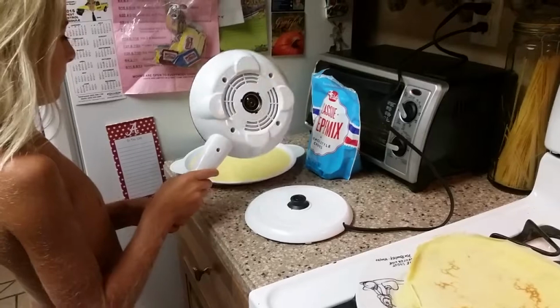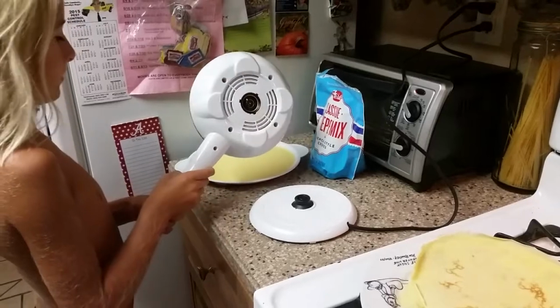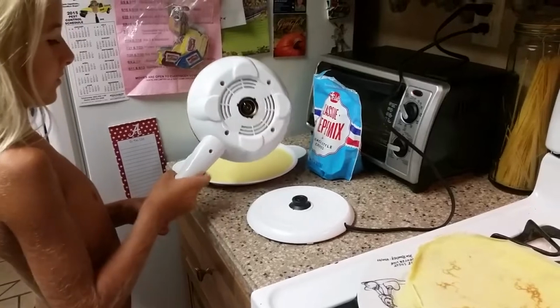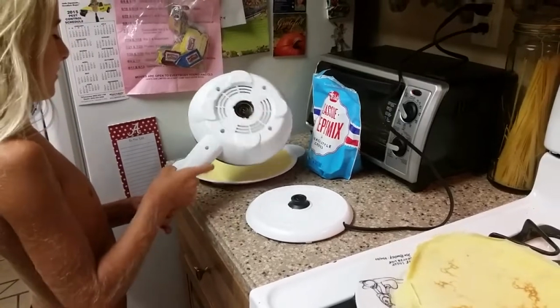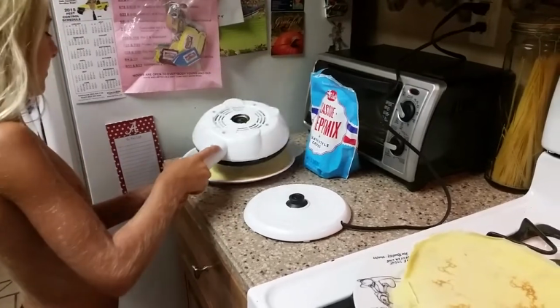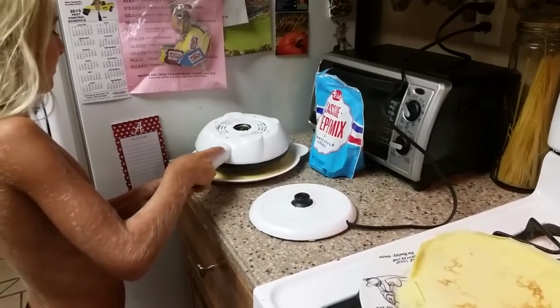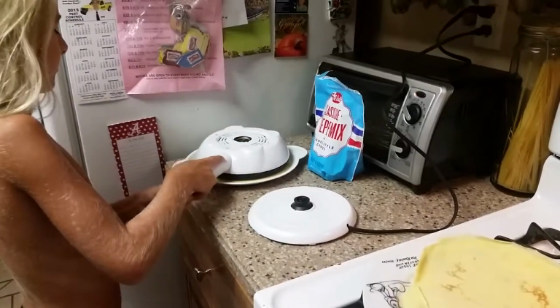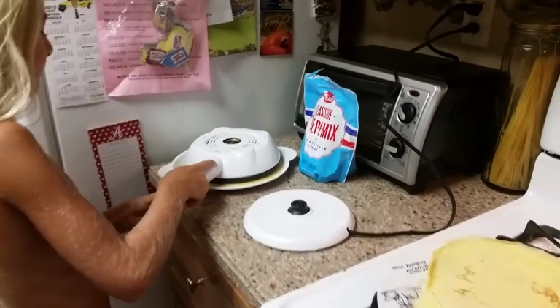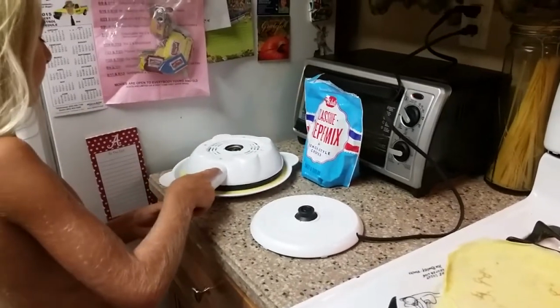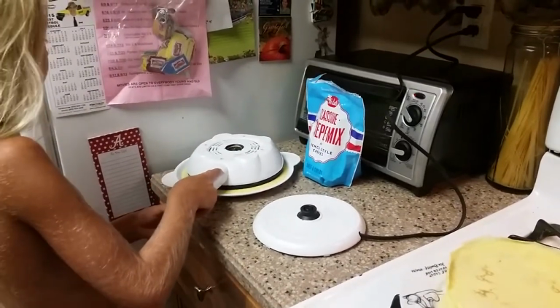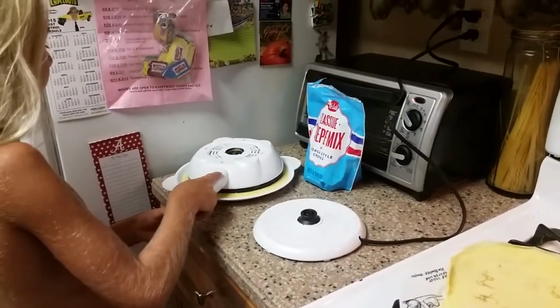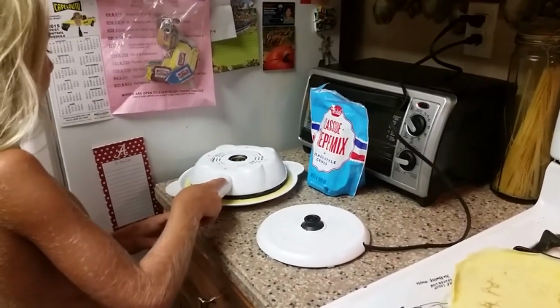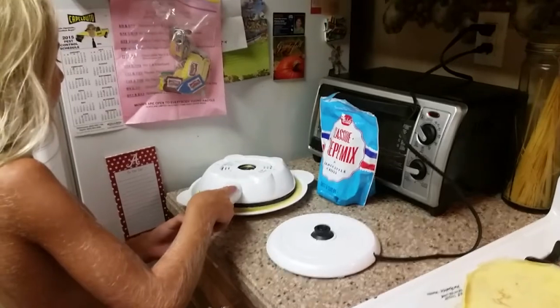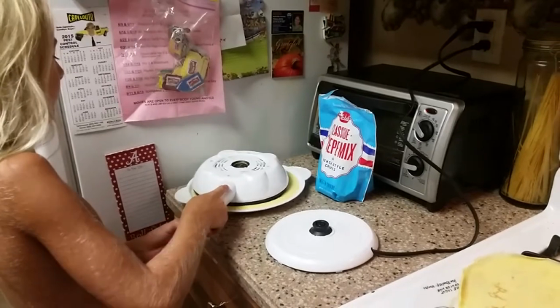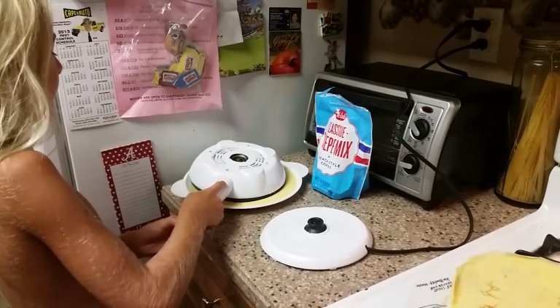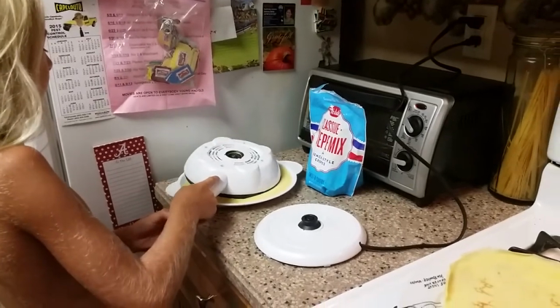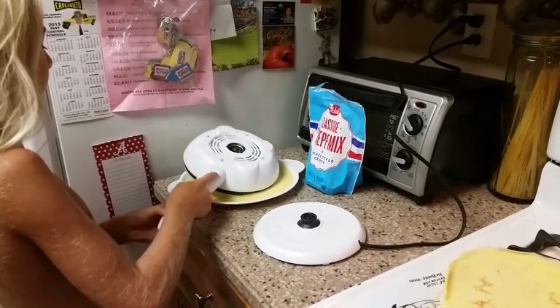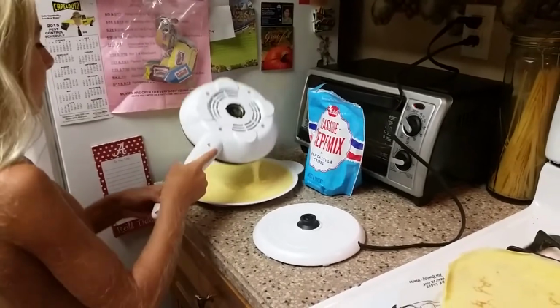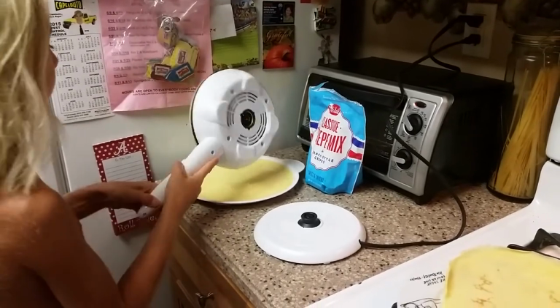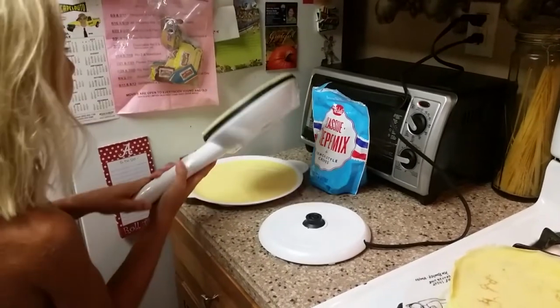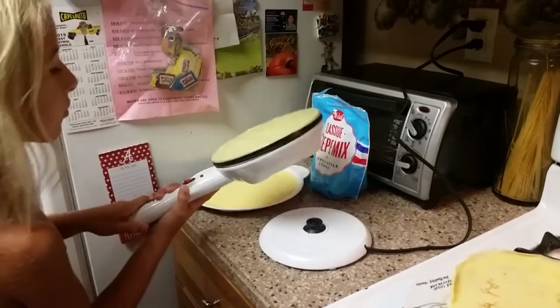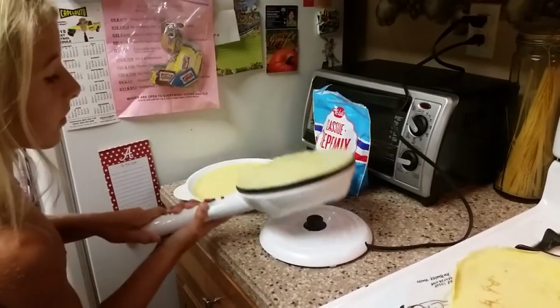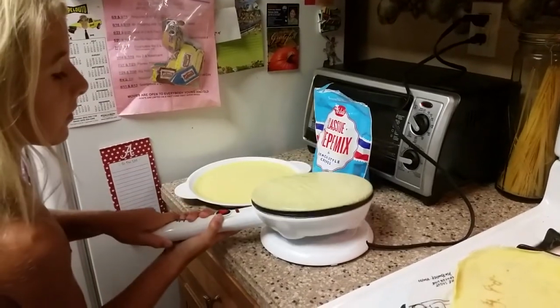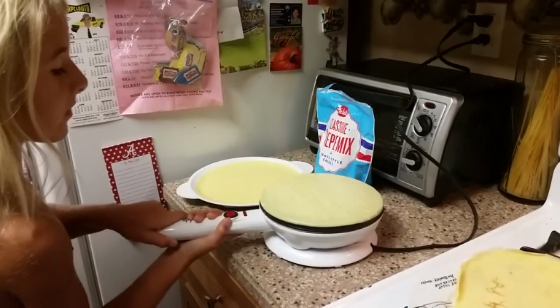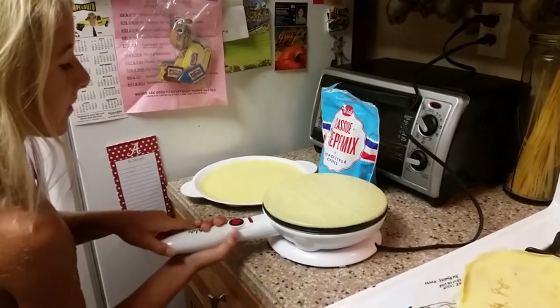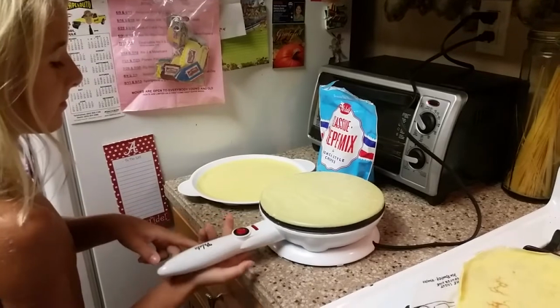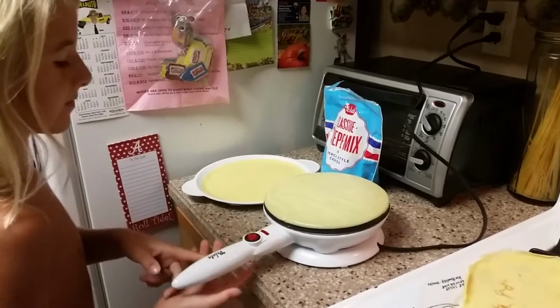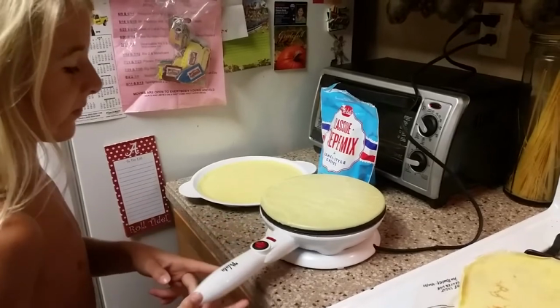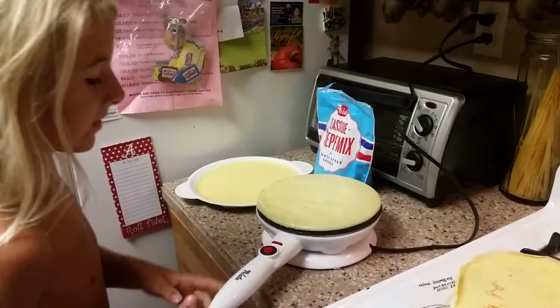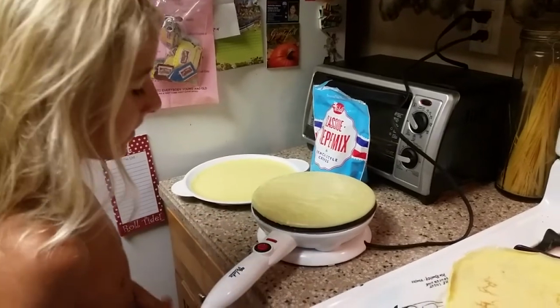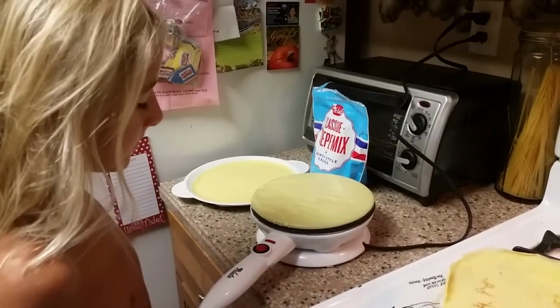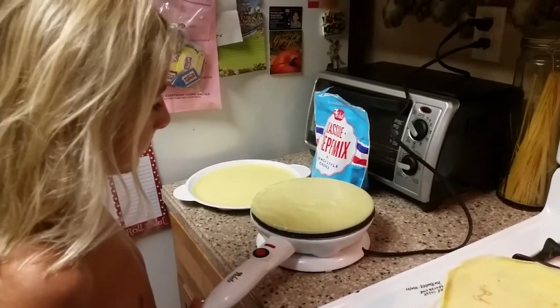Baby boy loves his crepes. With the Velada crepe maker, good thing it's so easy to use. Look at him making his own crepes. Was that easy, Parker?